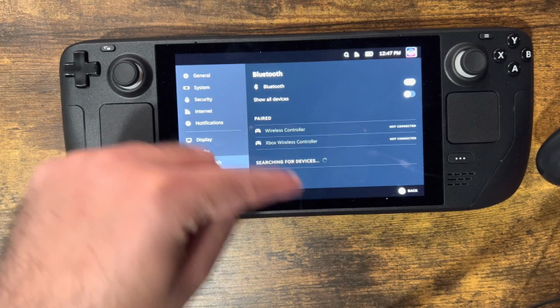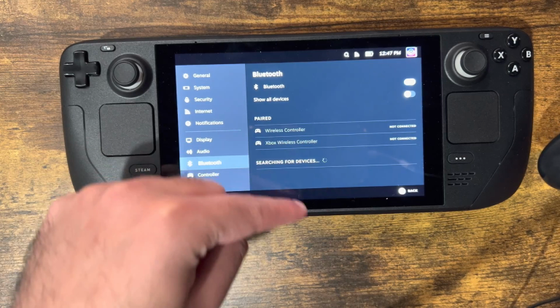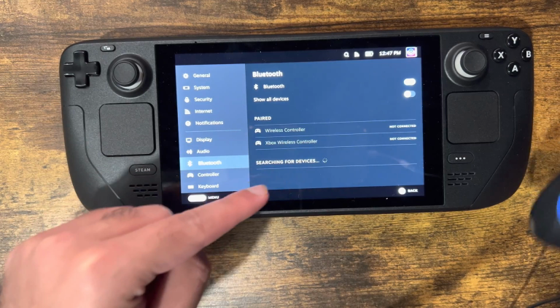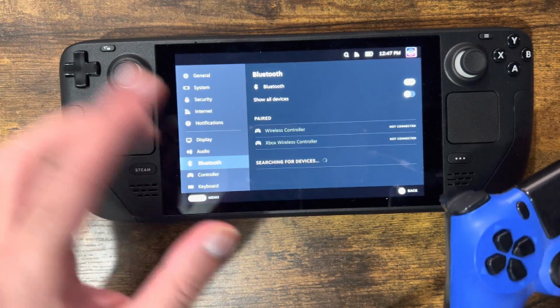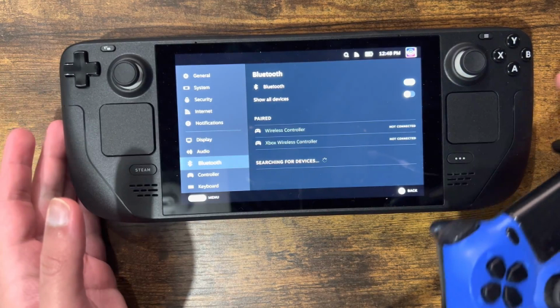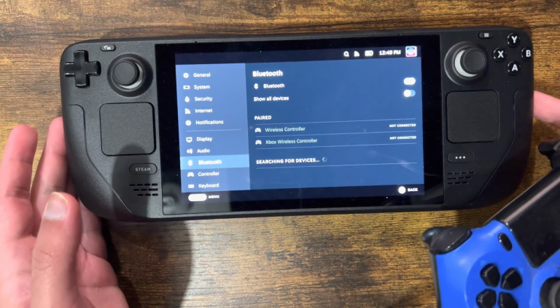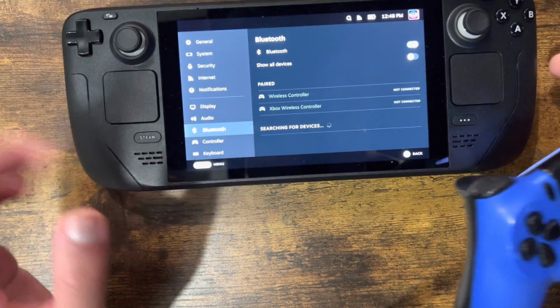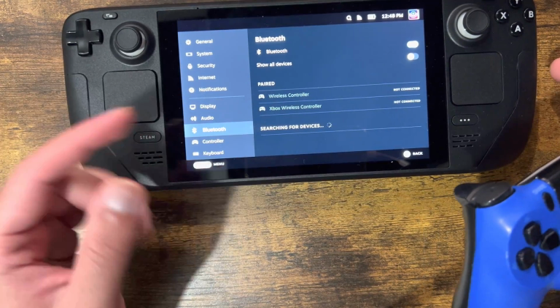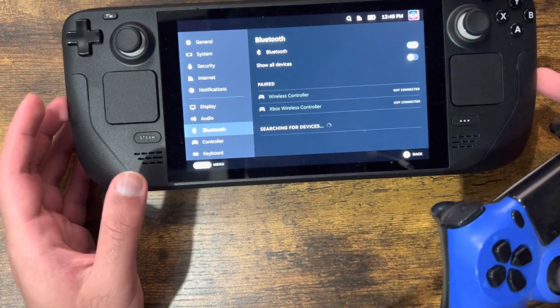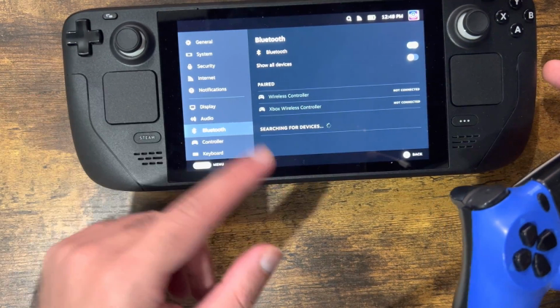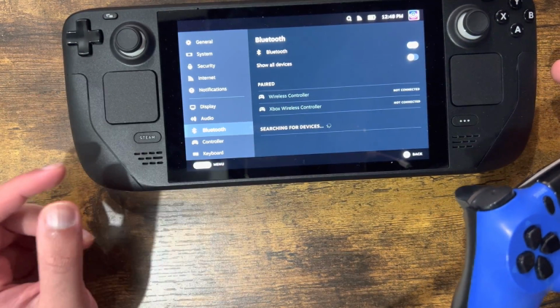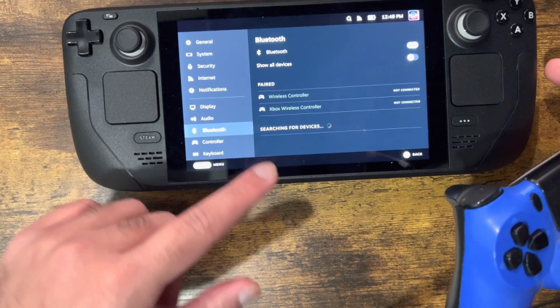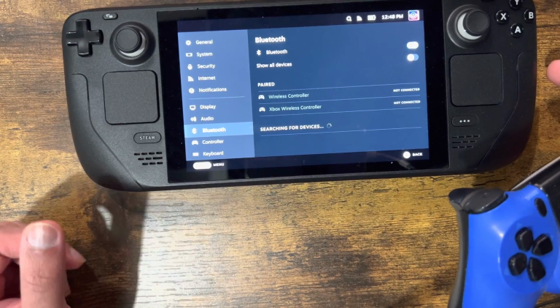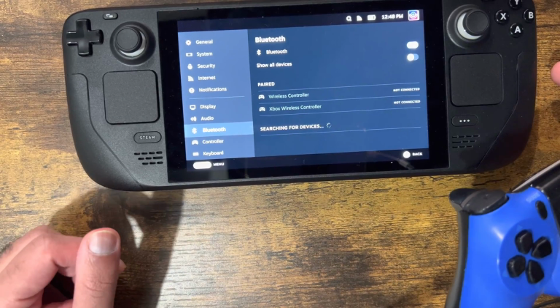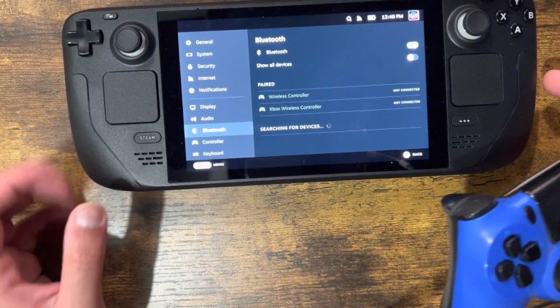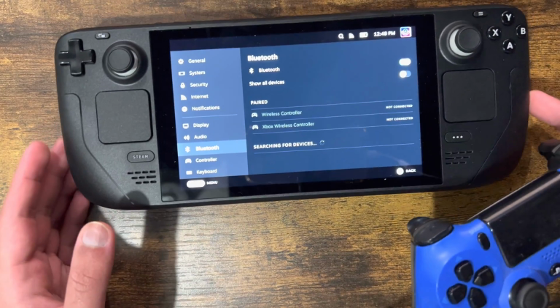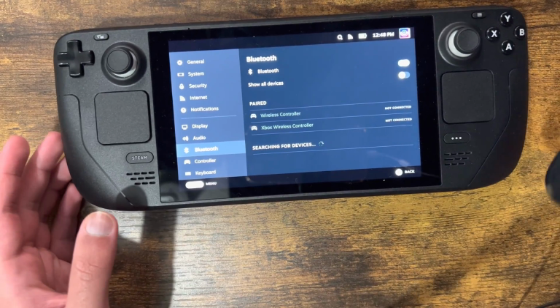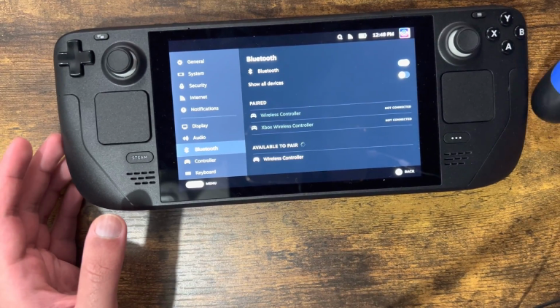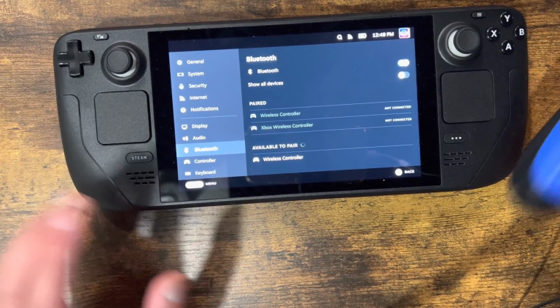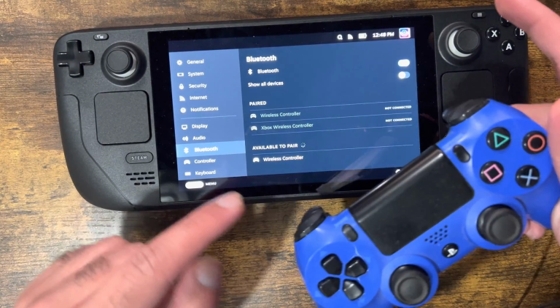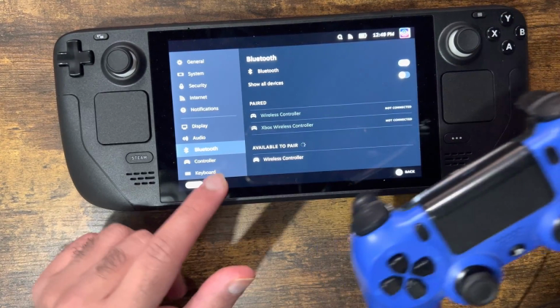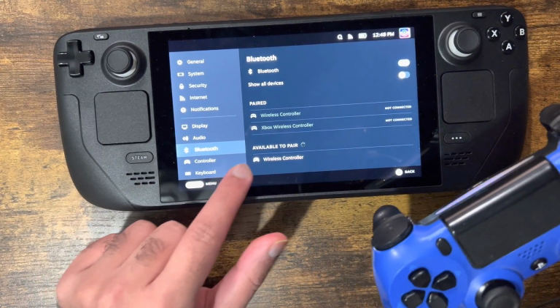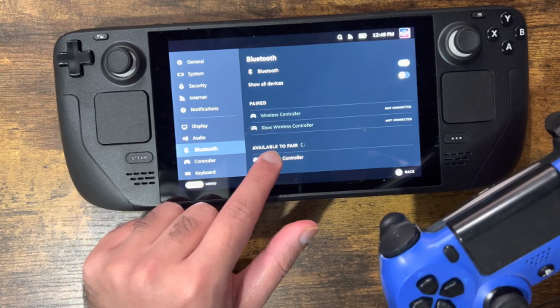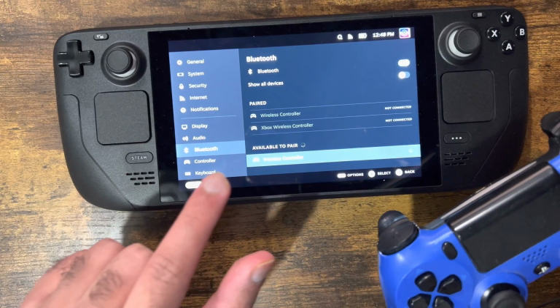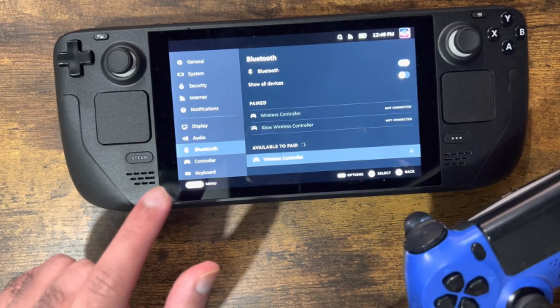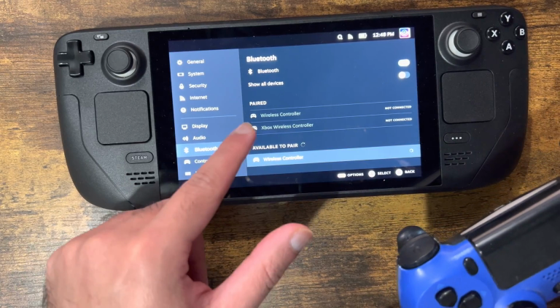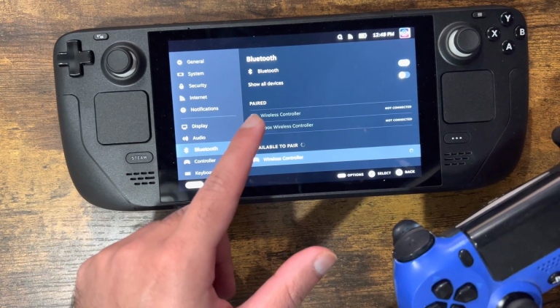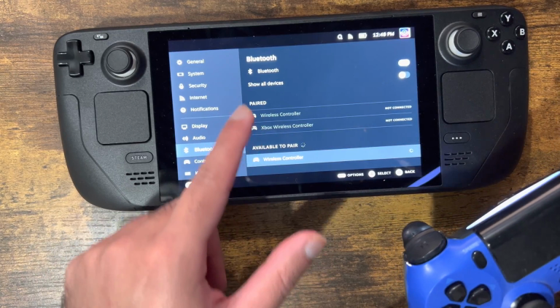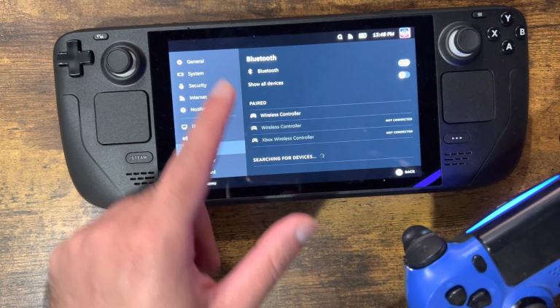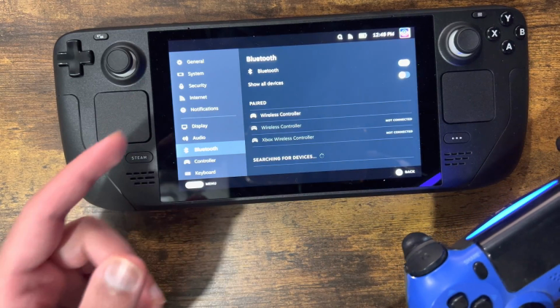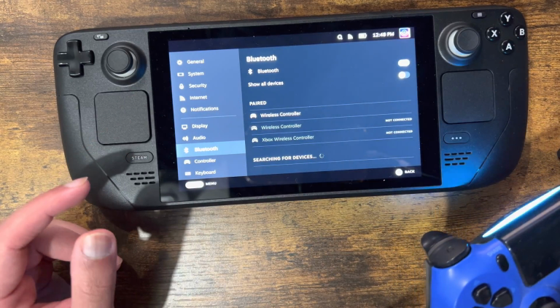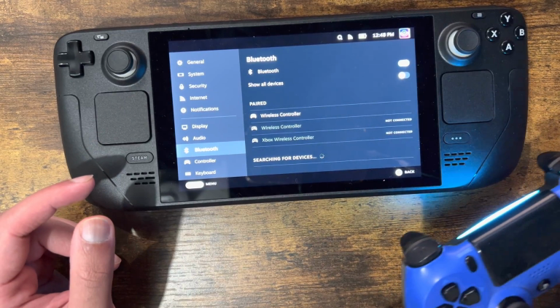So you'll see at the bottom, it'll eventually show the device that's coming up asking if you want to connect to it. We're going to let it search for devices and give it a second. As you can see, I'm going to click into it. It kind of sucks because the name's the same for PlayStation 4 and 5 — it's kind of crappy.